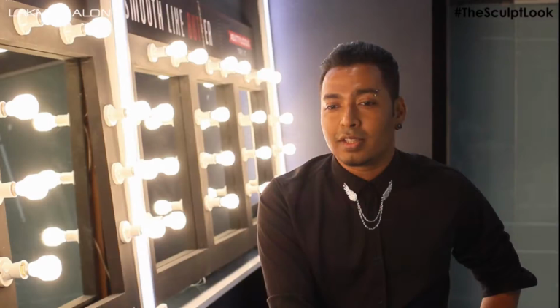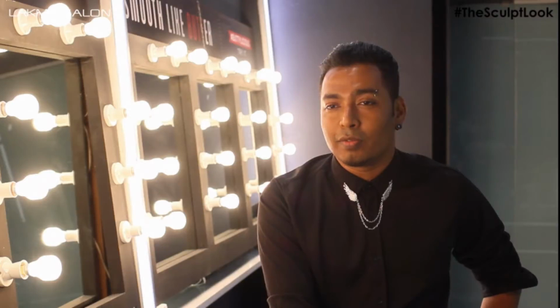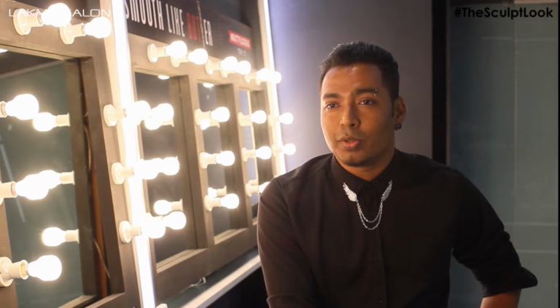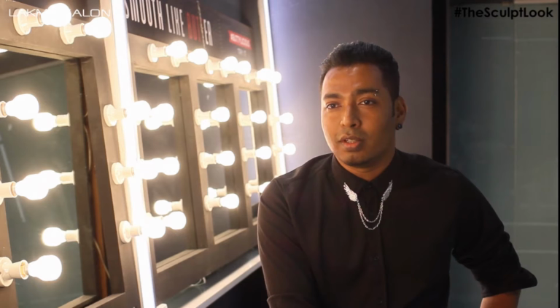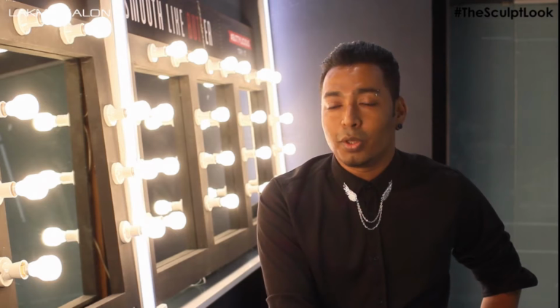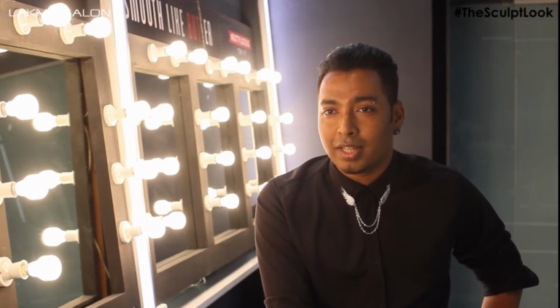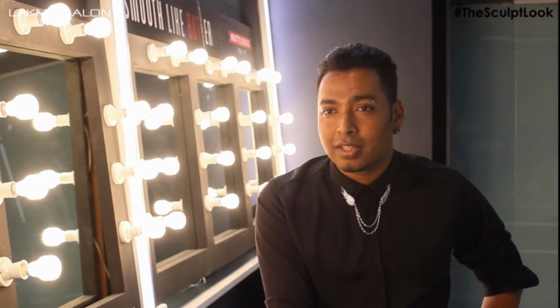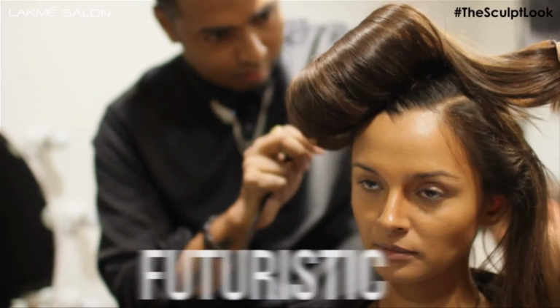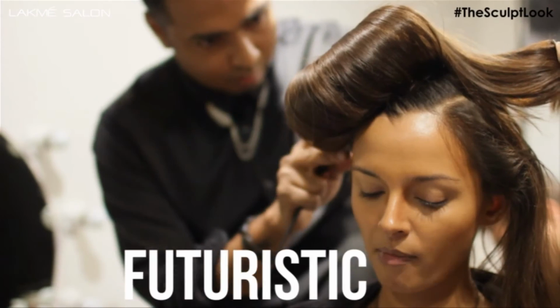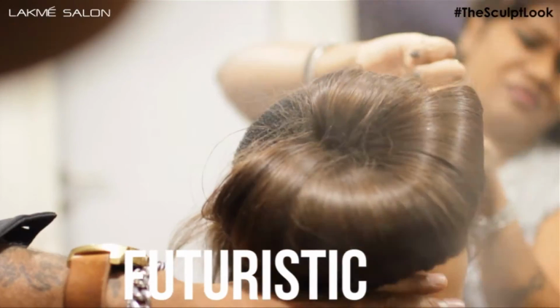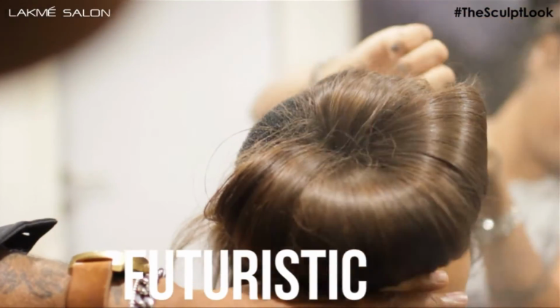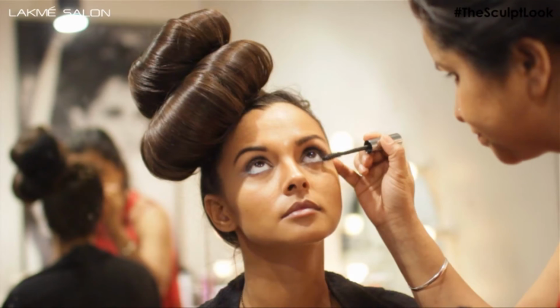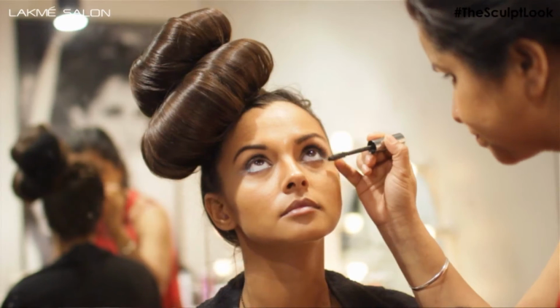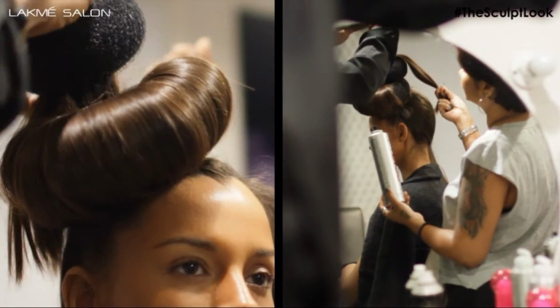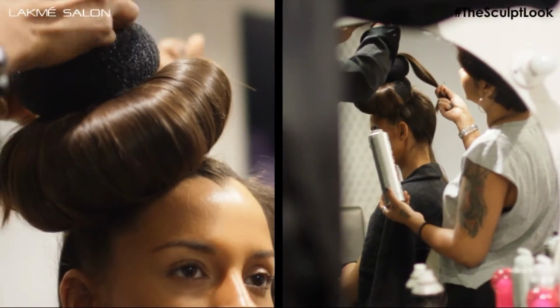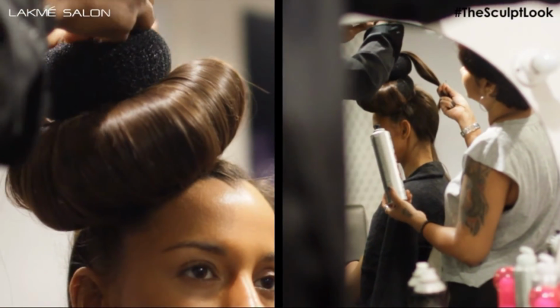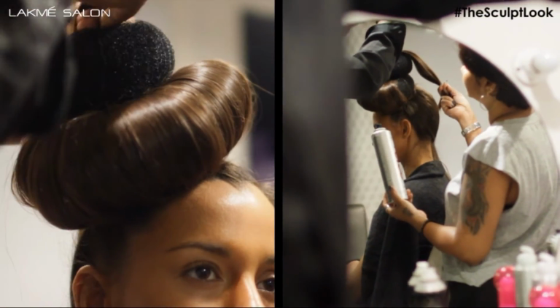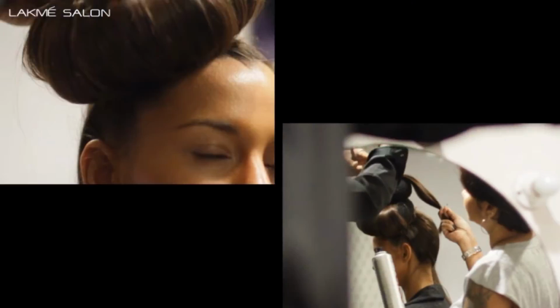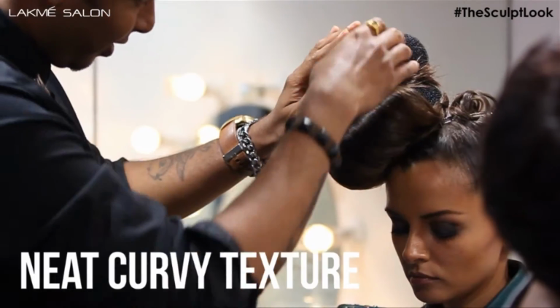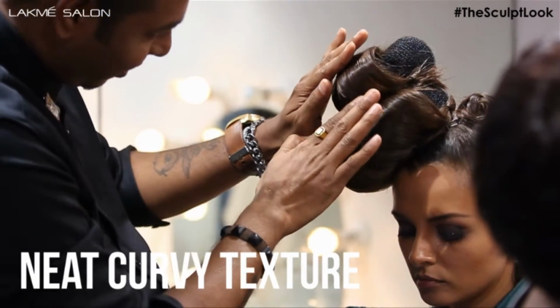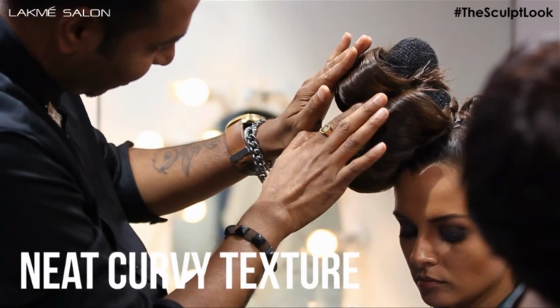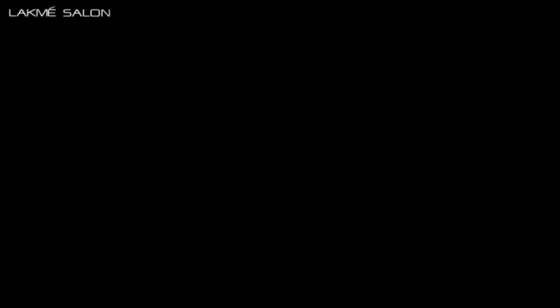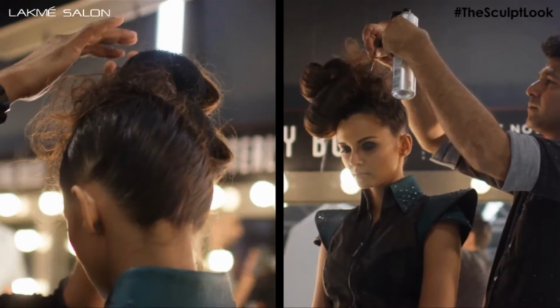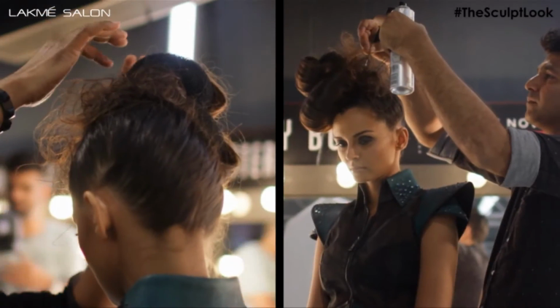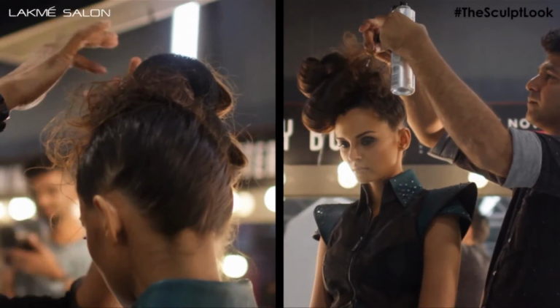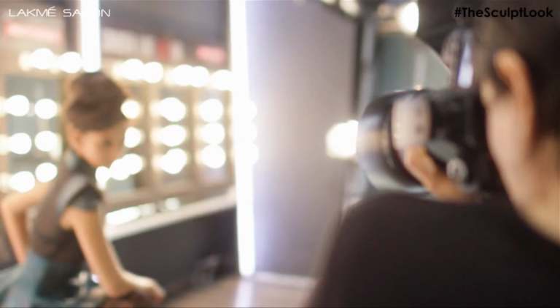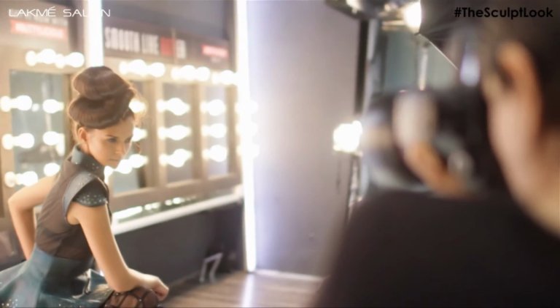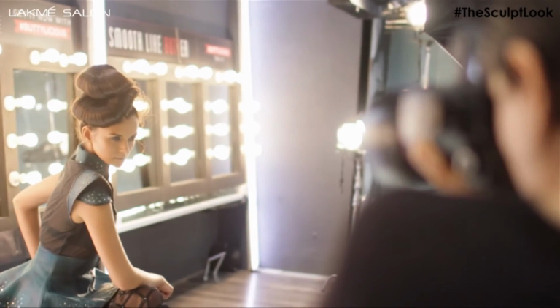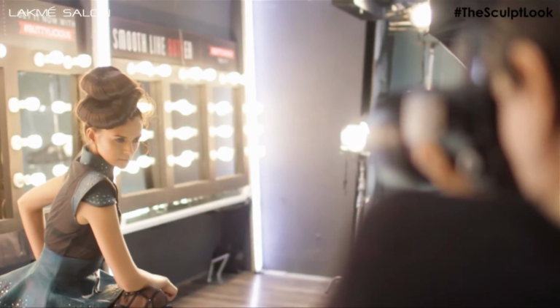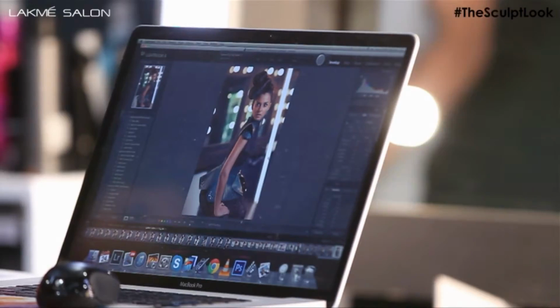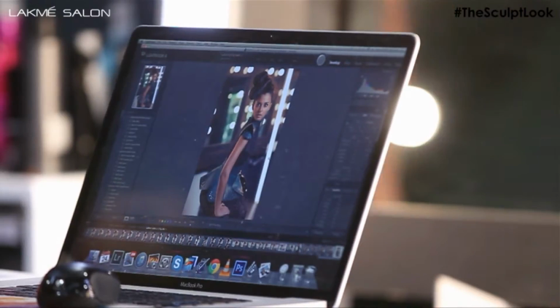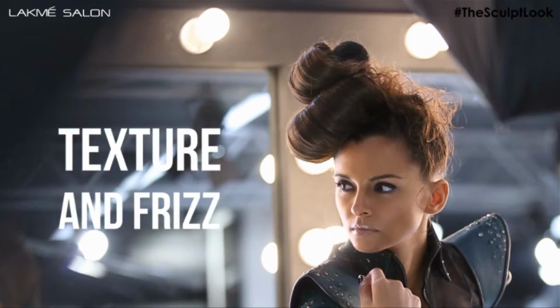This is one of the most modernised, futuristic looks. In the front you'll see a lot of neat, curvy texture, with a little element of texture and frizz behind.